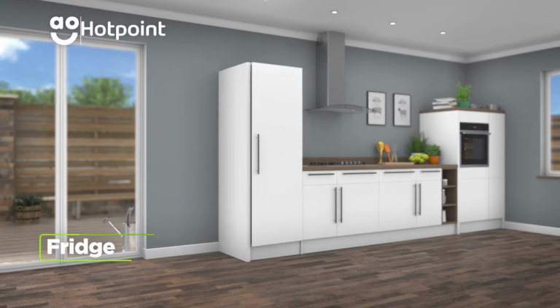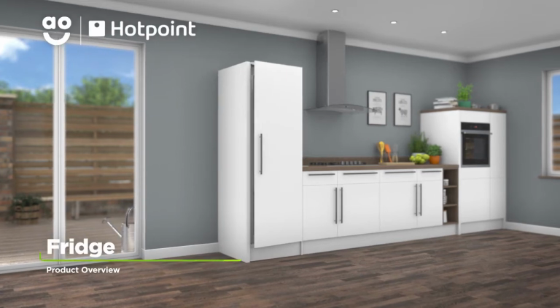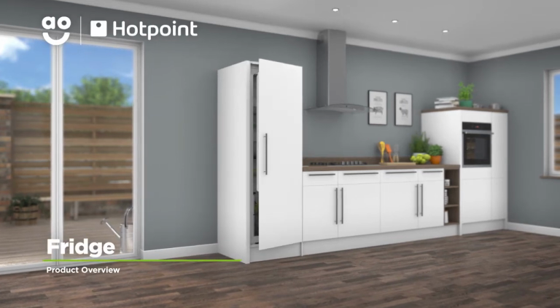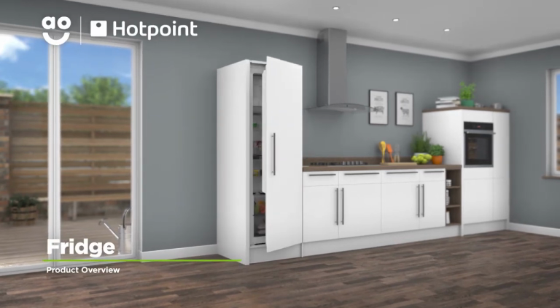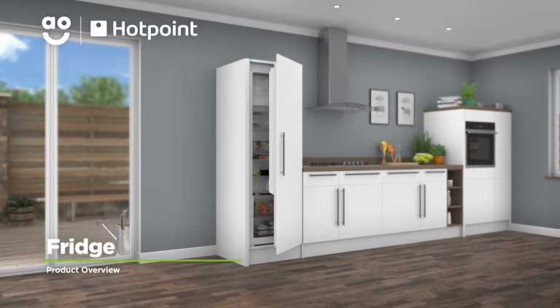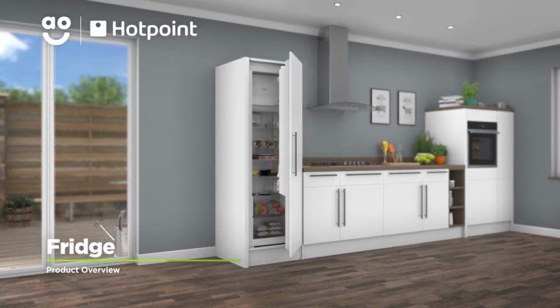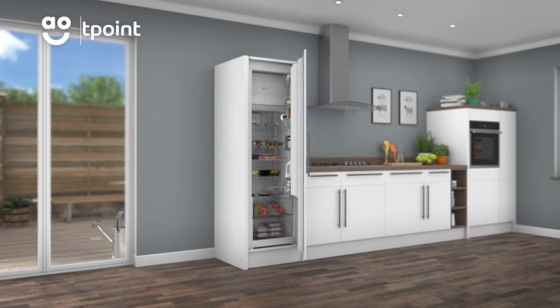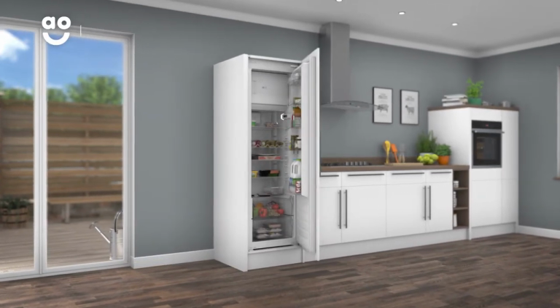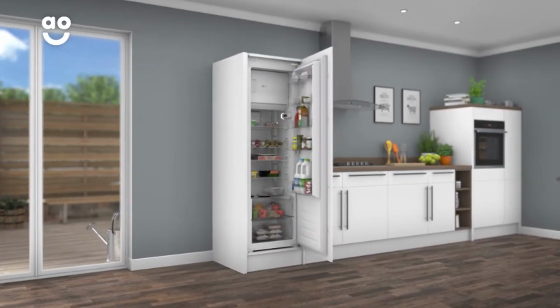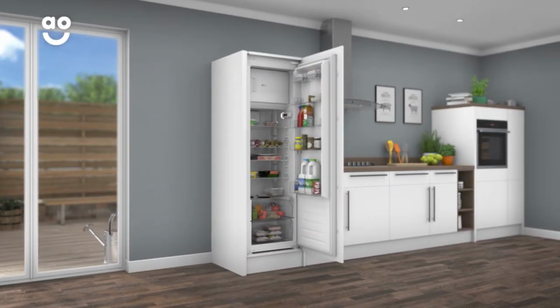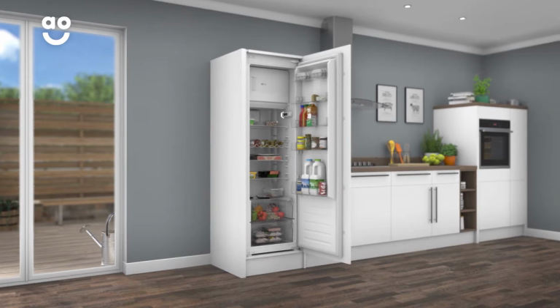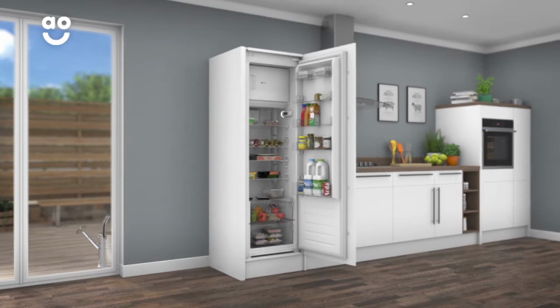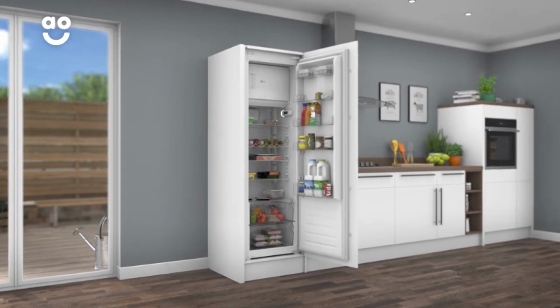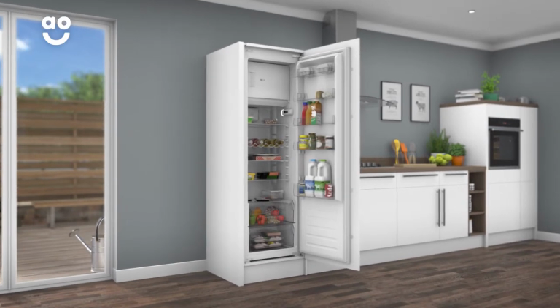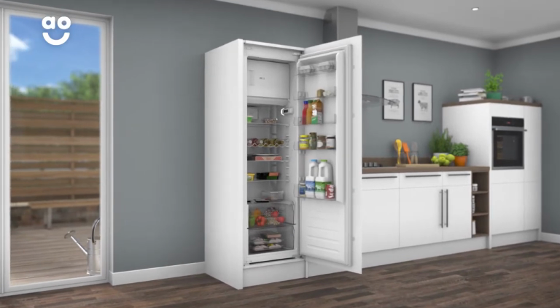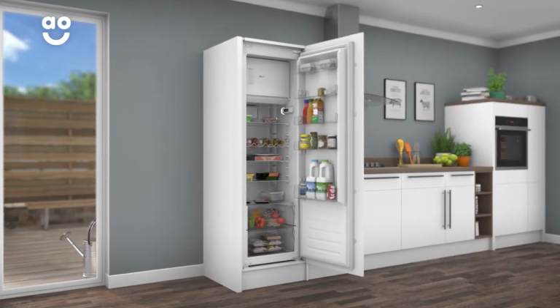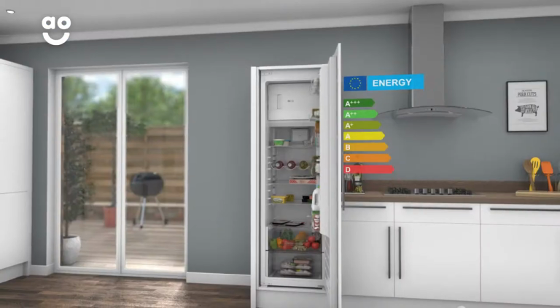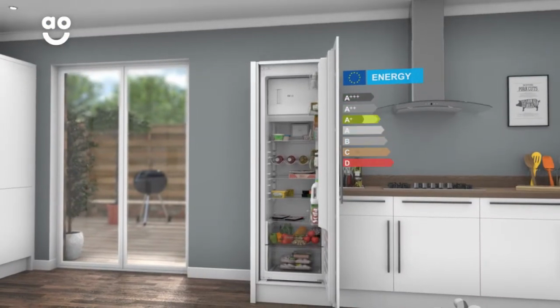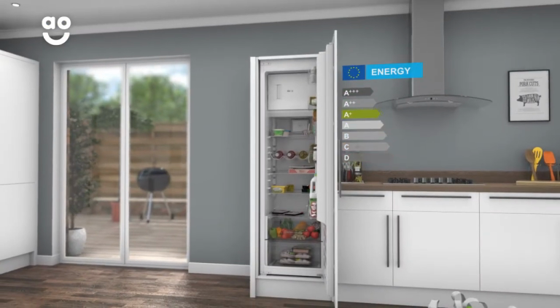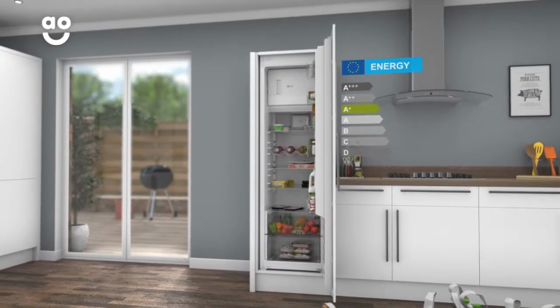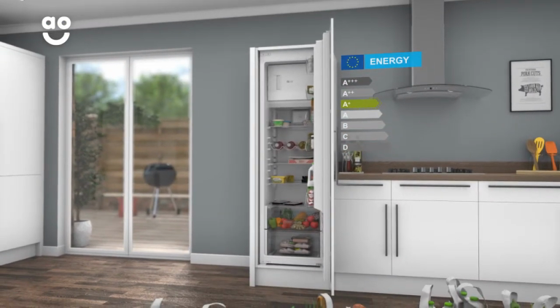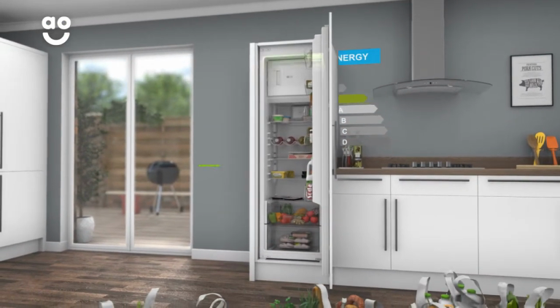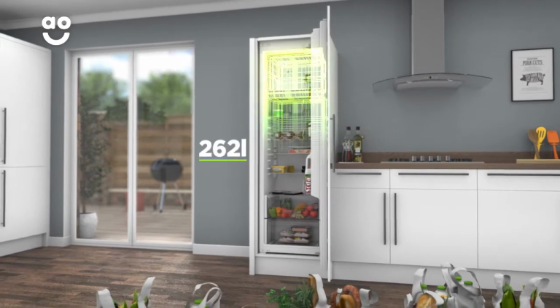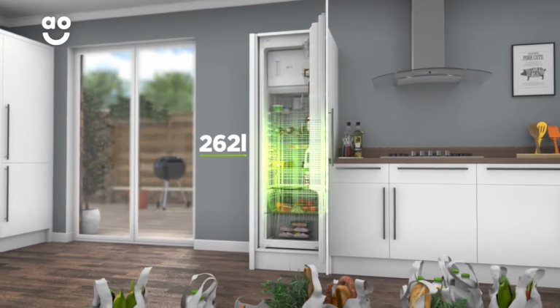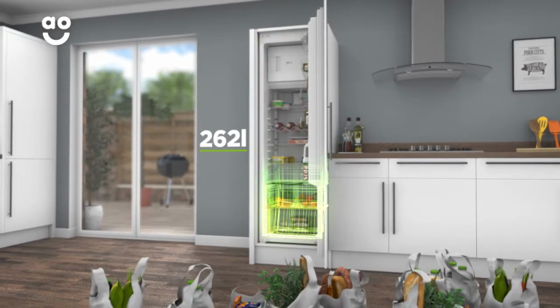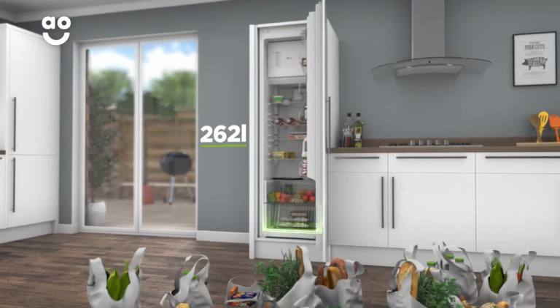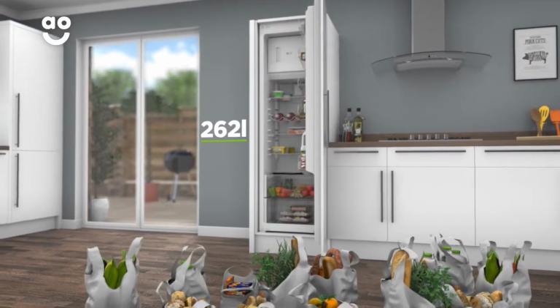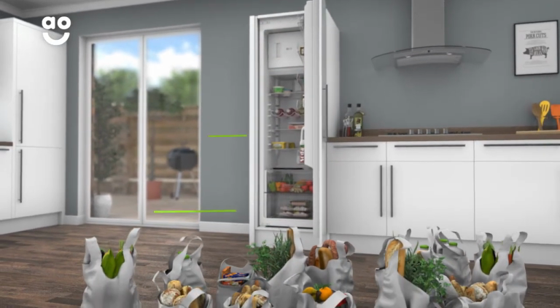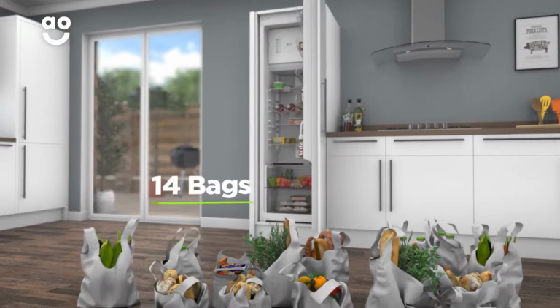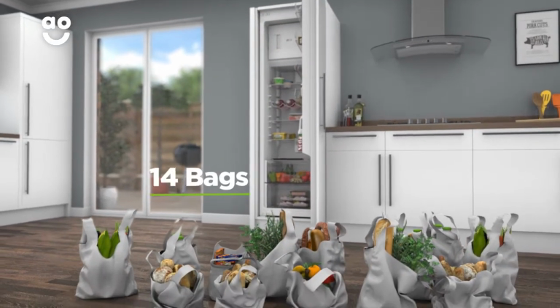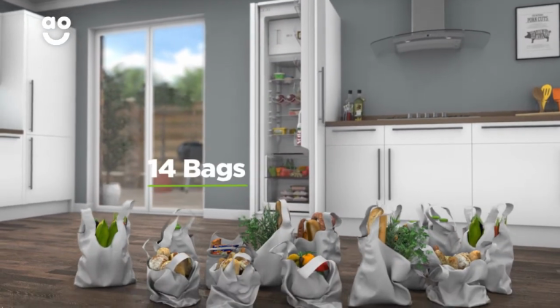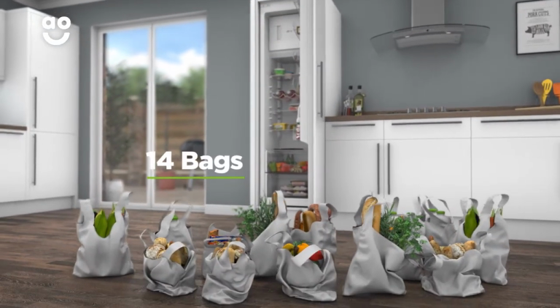Keep your food fresher for longer with this integrated upright fridge from Hotpoint, which has incredible technology to take care of your groceries. It has an A-plus energy rating and a total capacity of 262 litres, which means it can hold fourteen bags of food shopping.